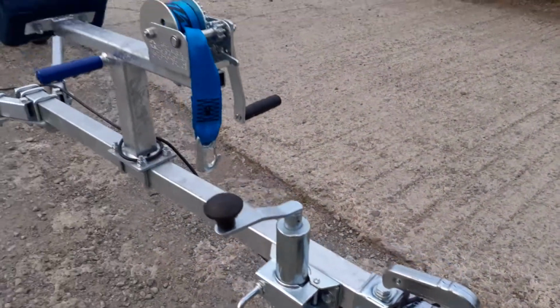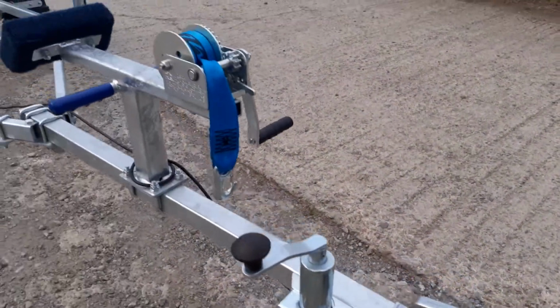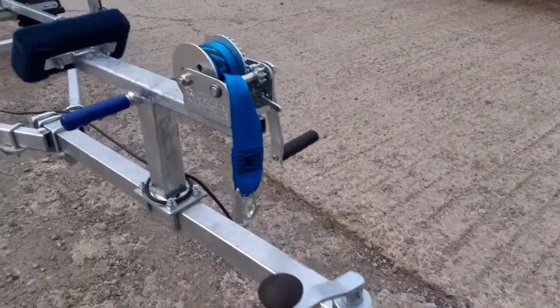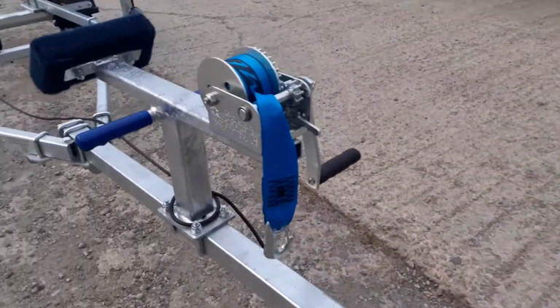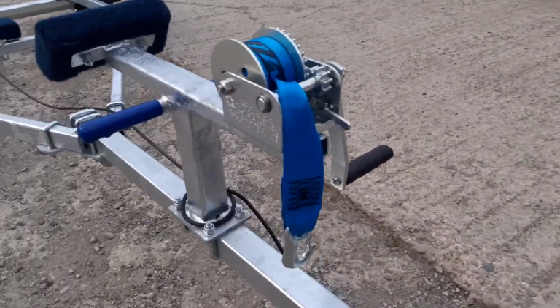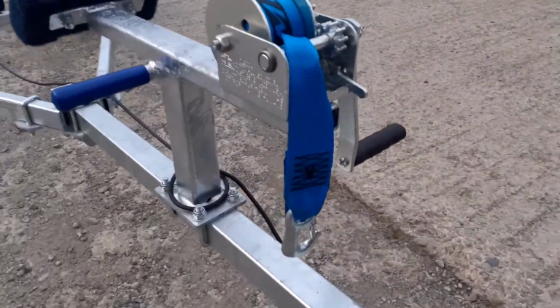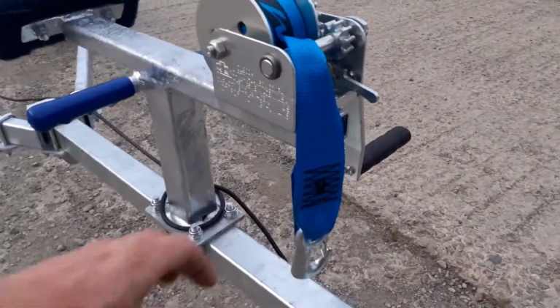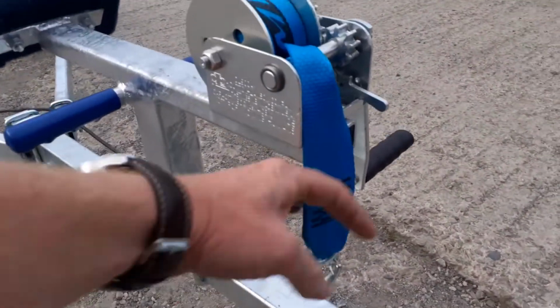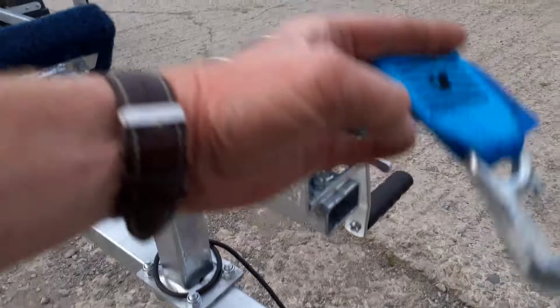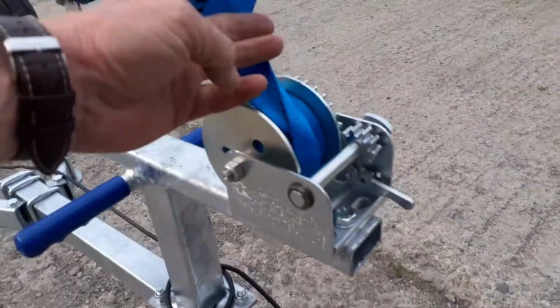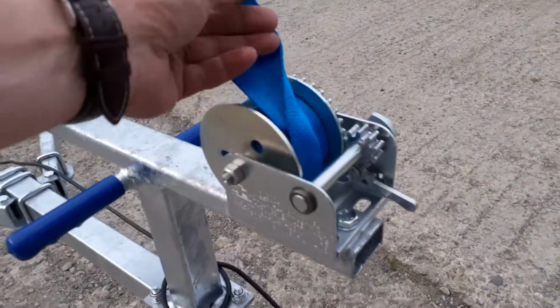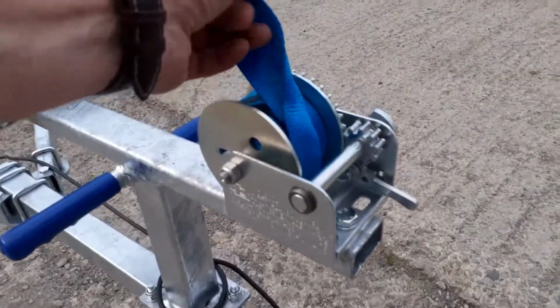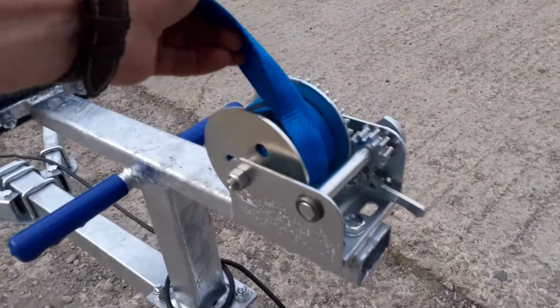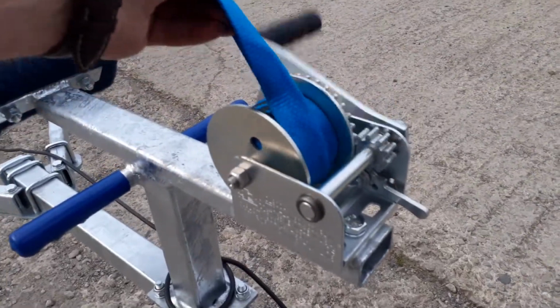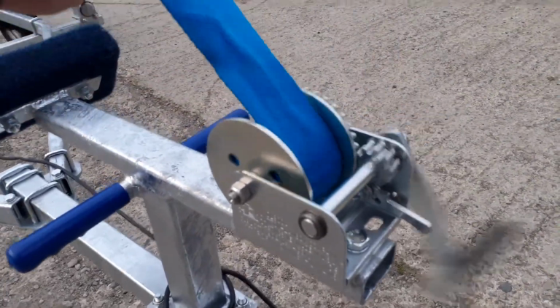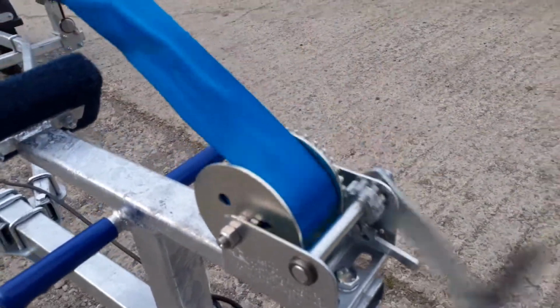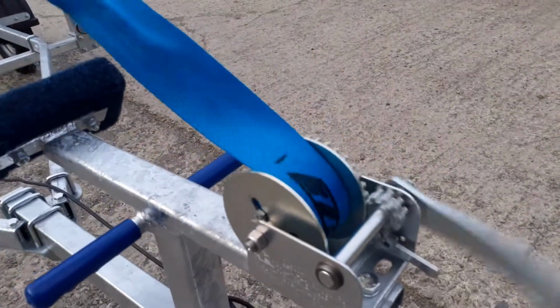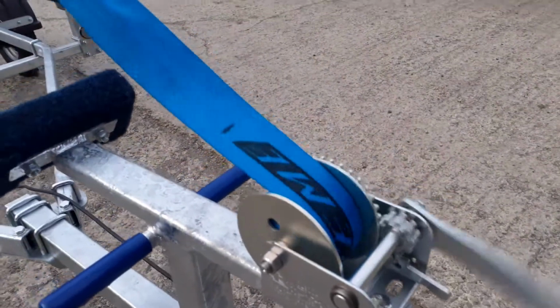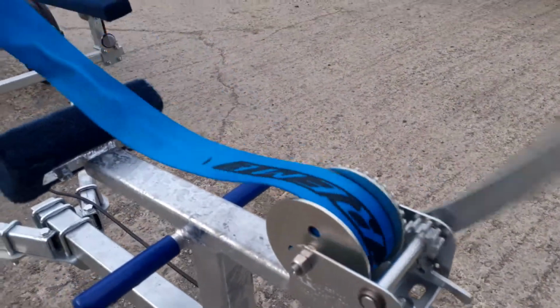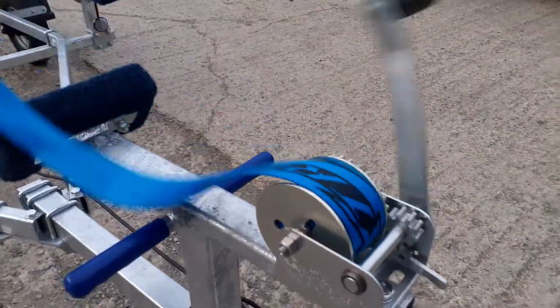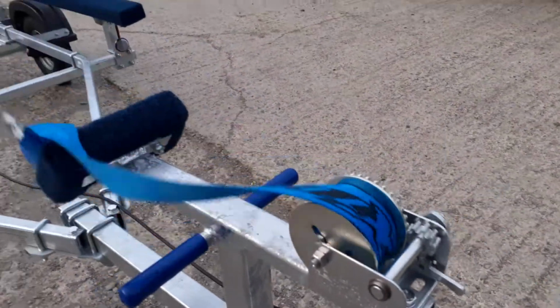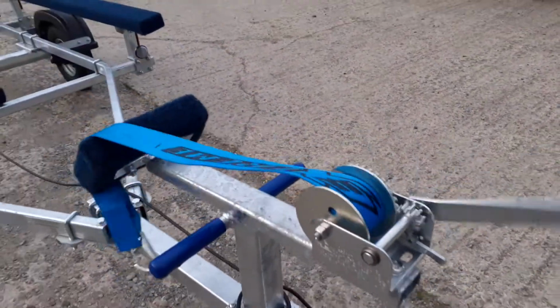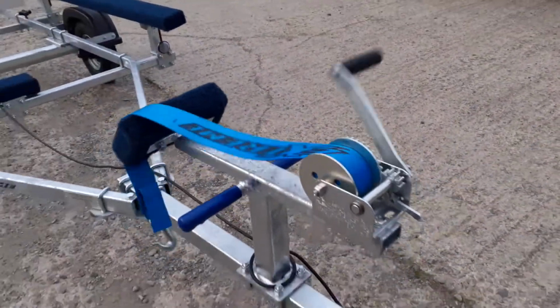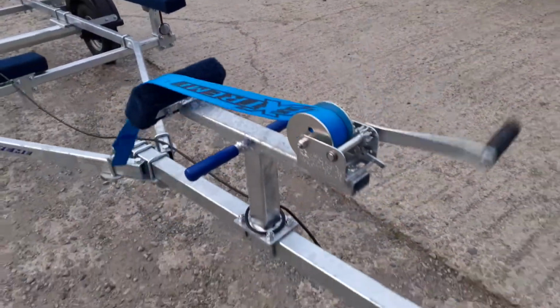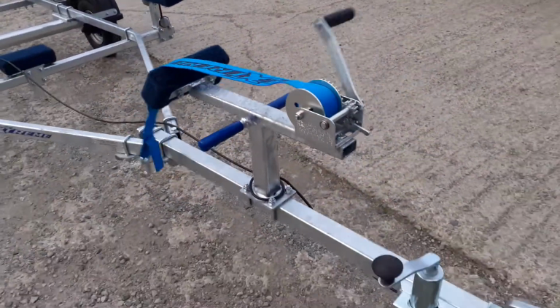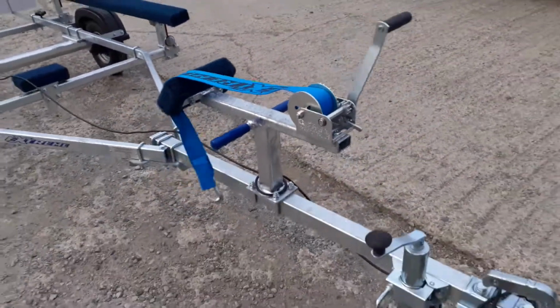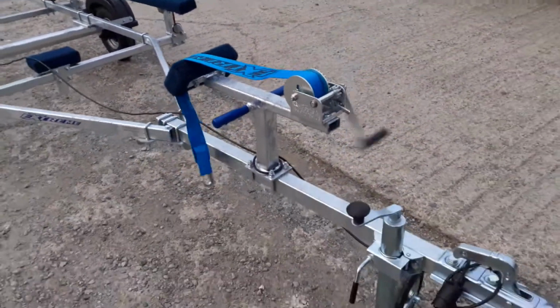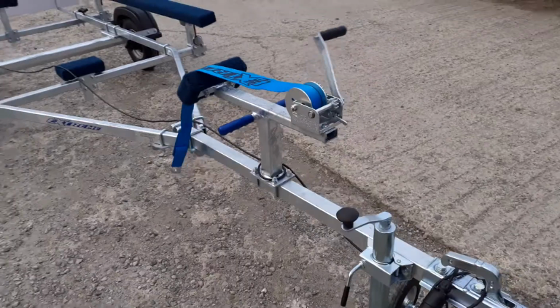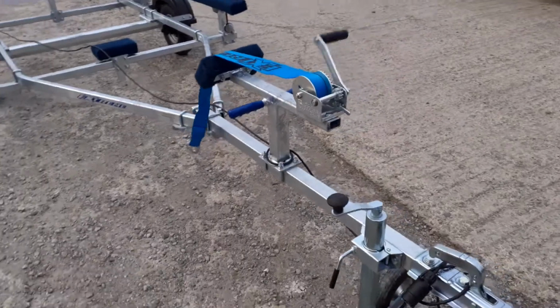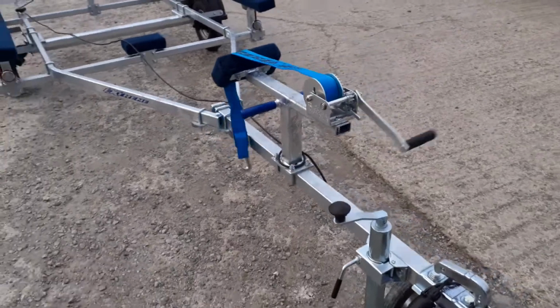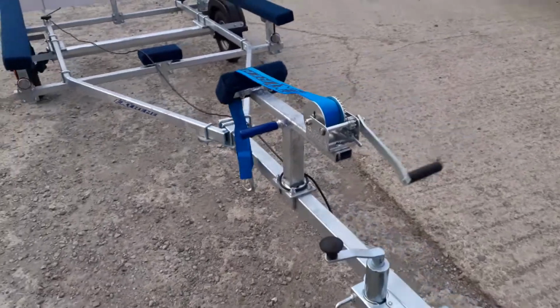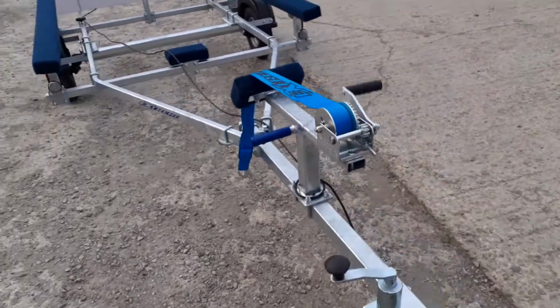There's a really nice matching blue Extreme strap, and it's fitted with a single speed winch.